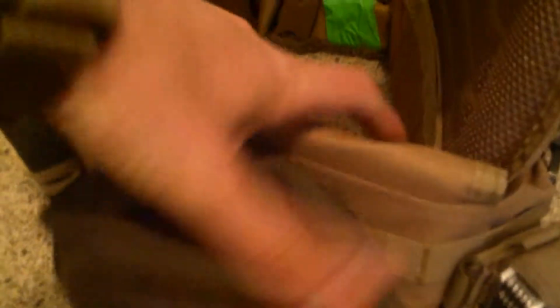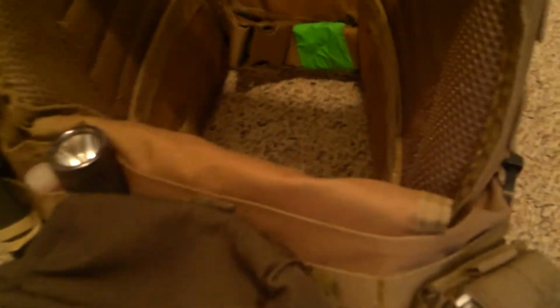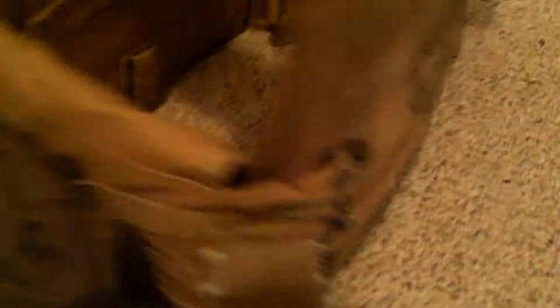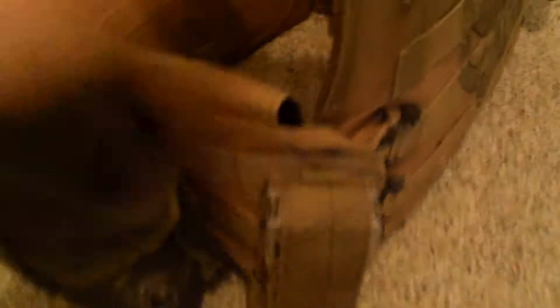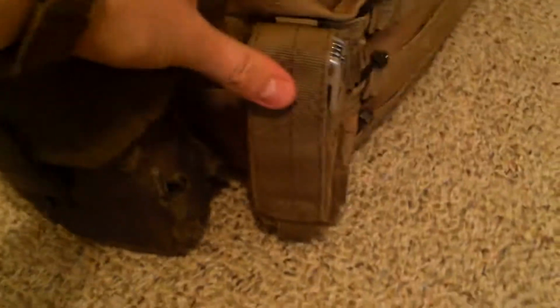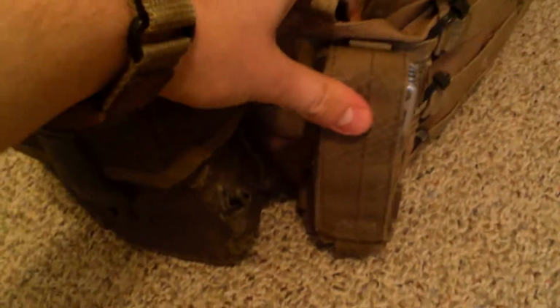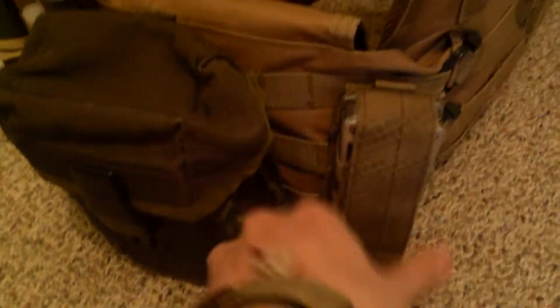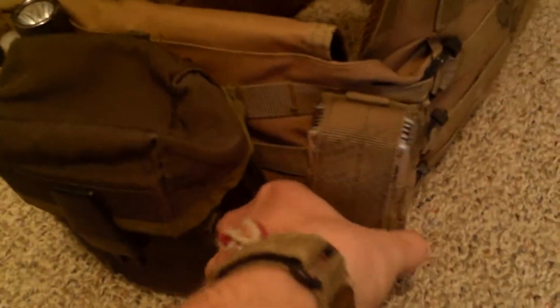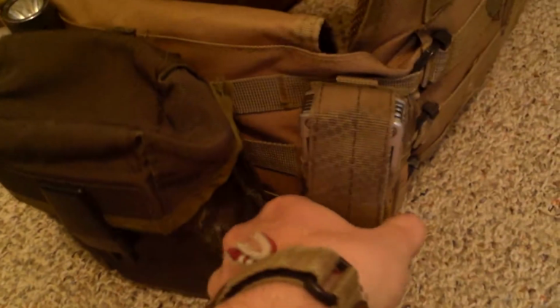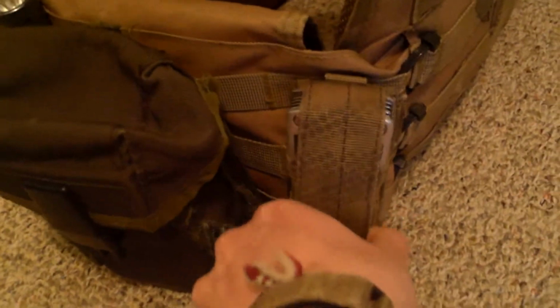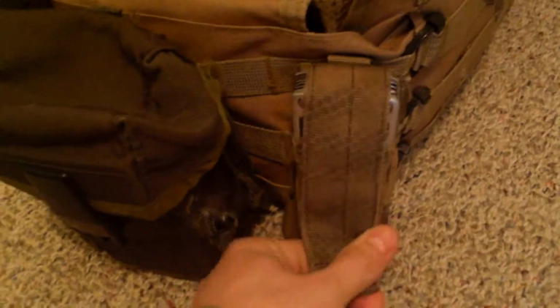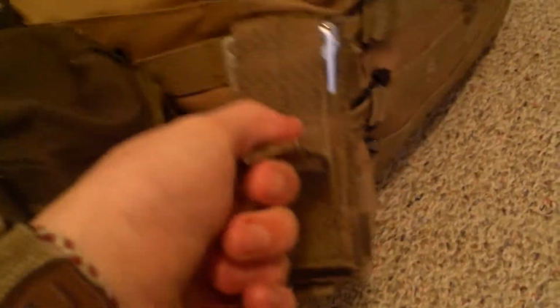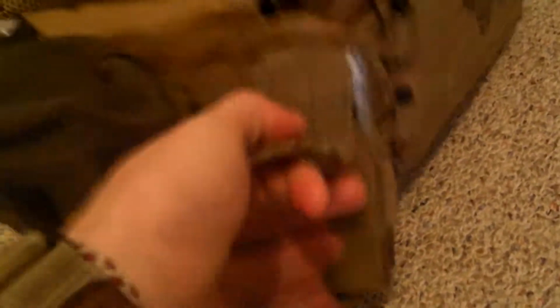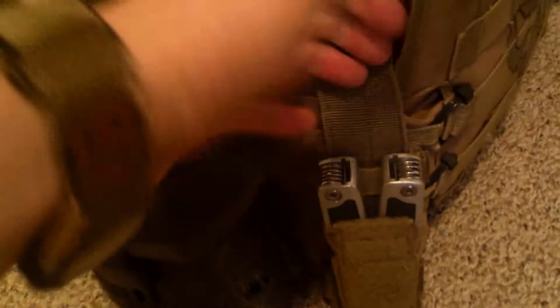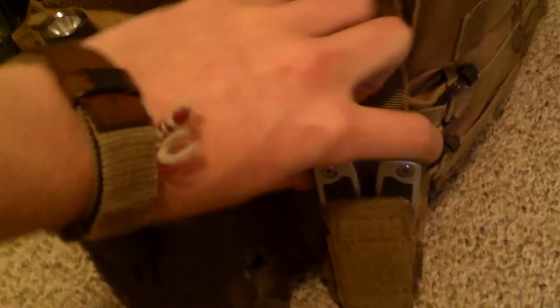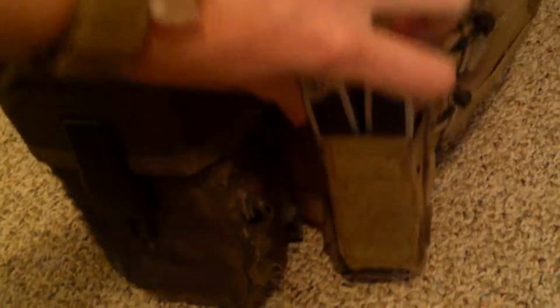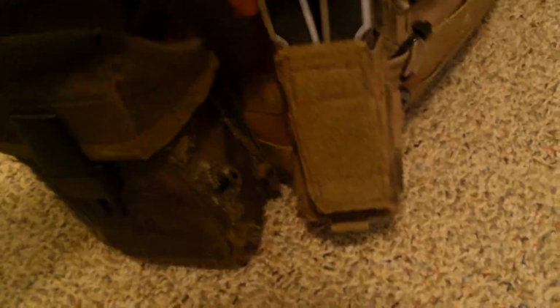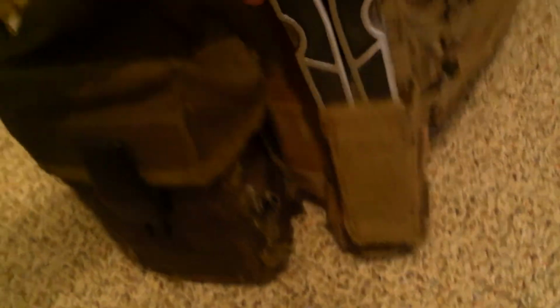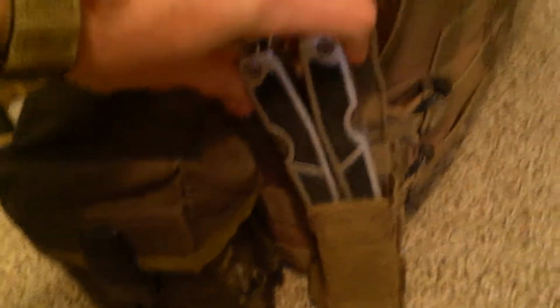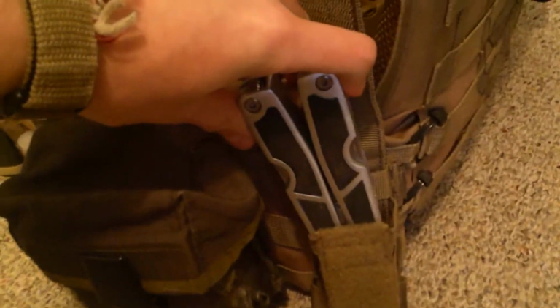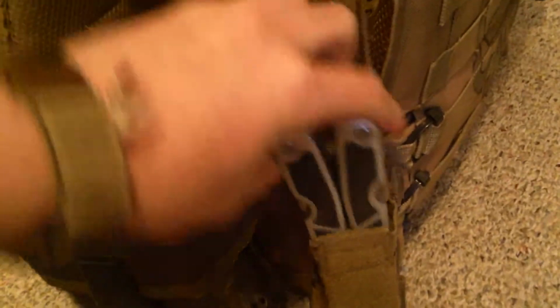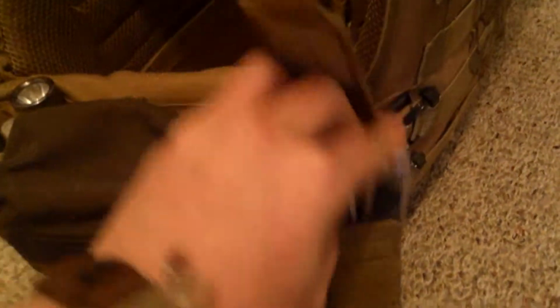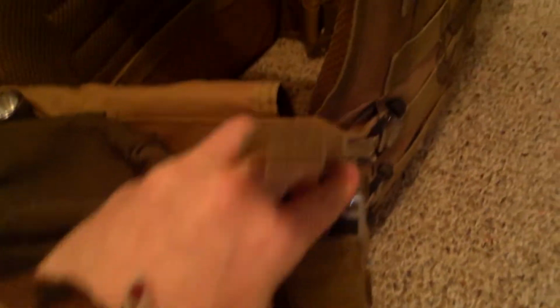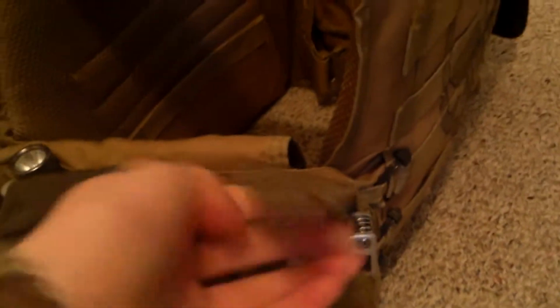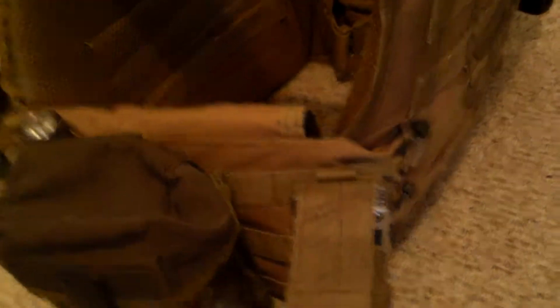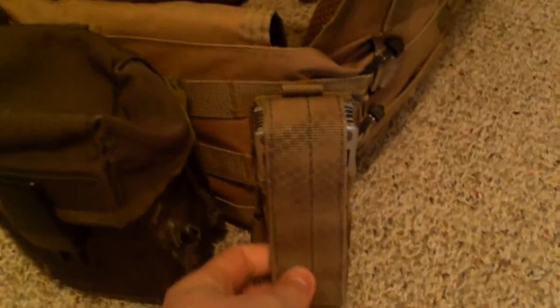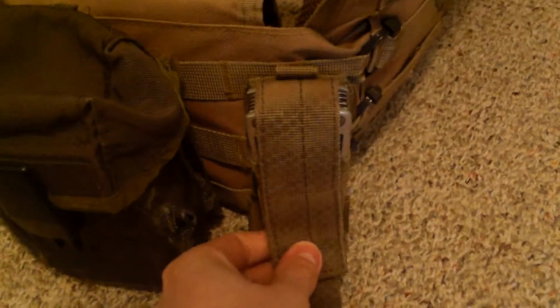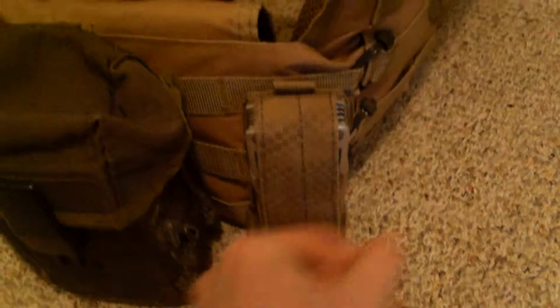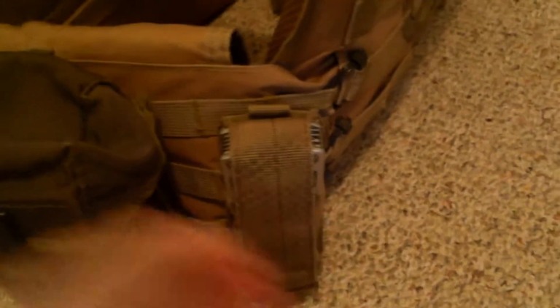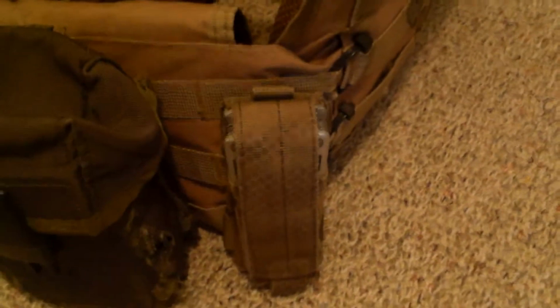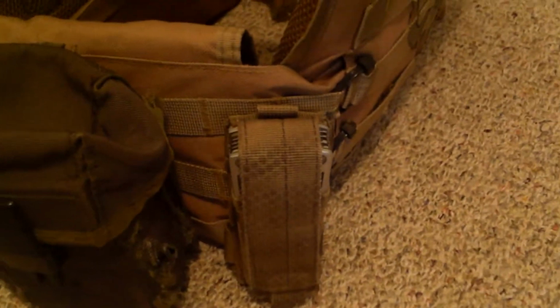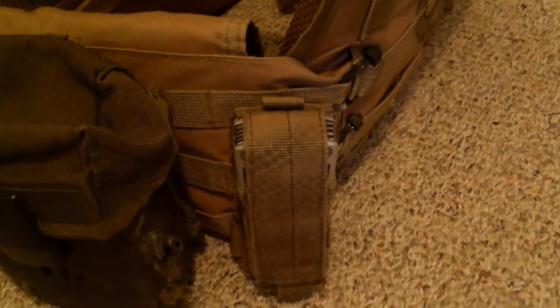Moving a little more over here, I have my multi-tool in a pistol mag pouch, which I have in the back so that if I need it, somebody can grab it for me.